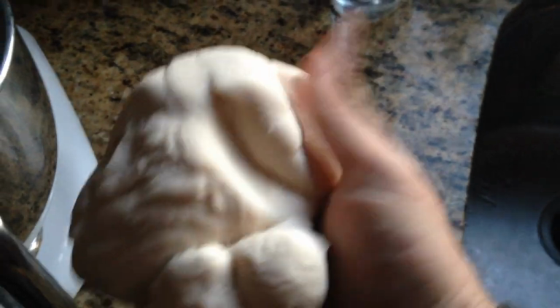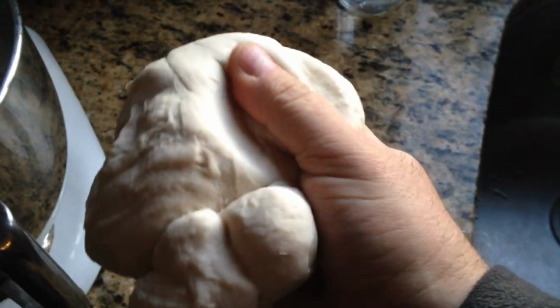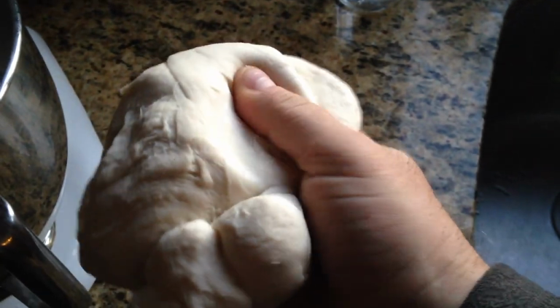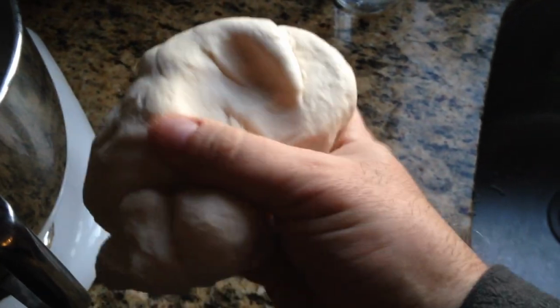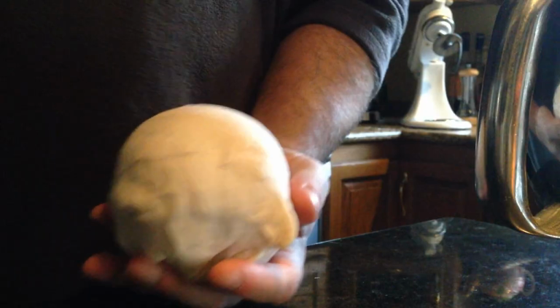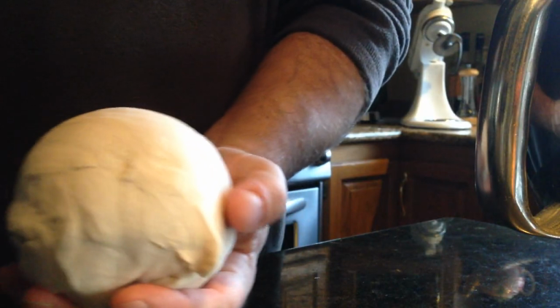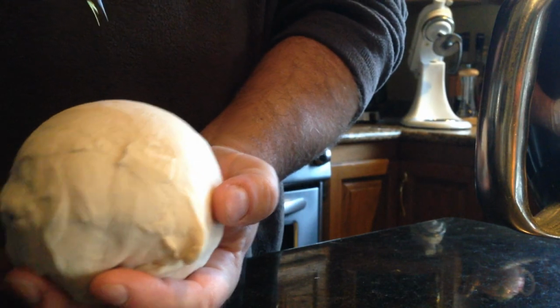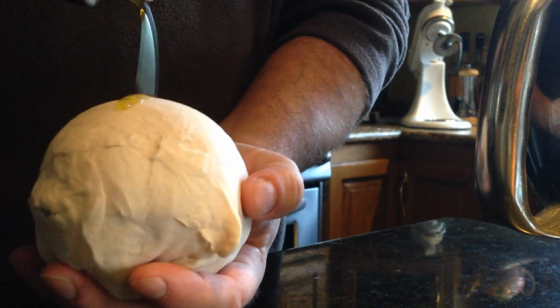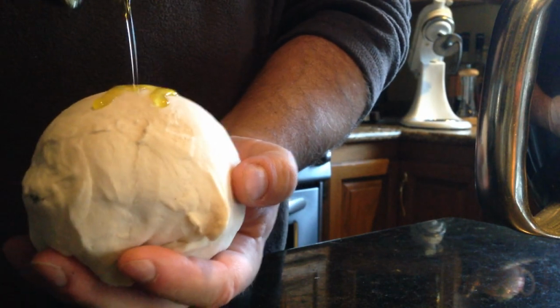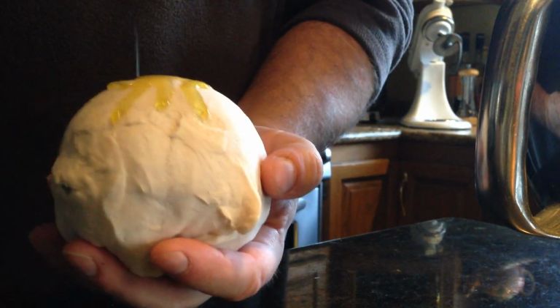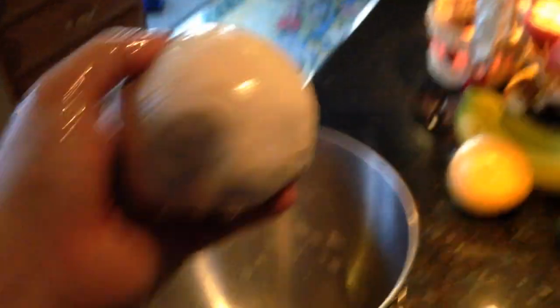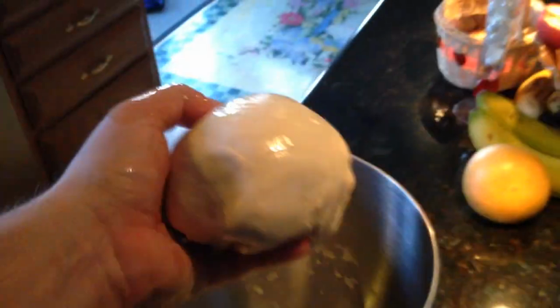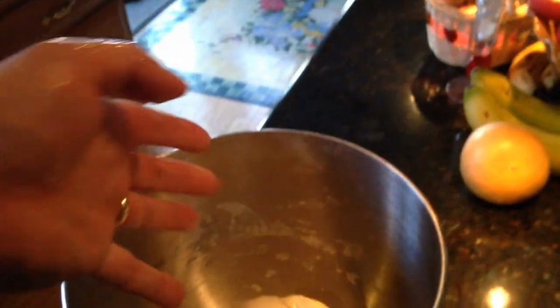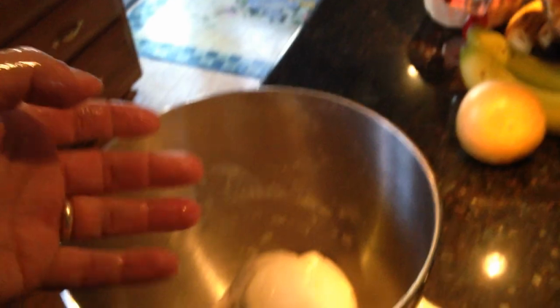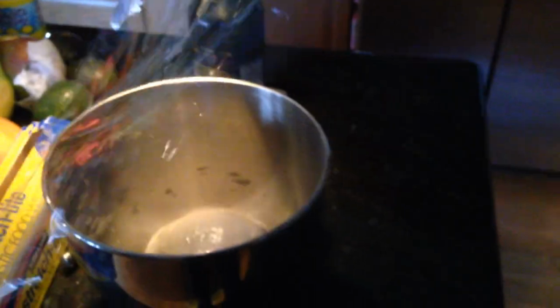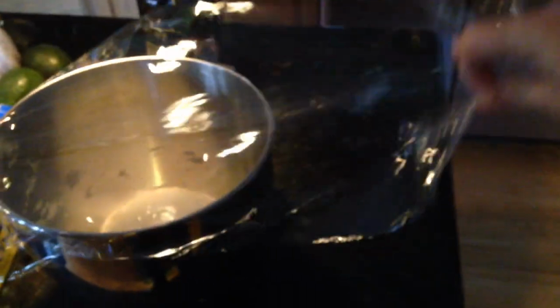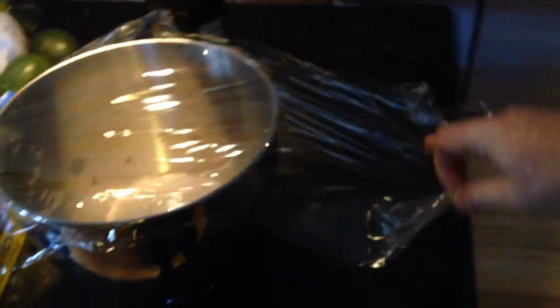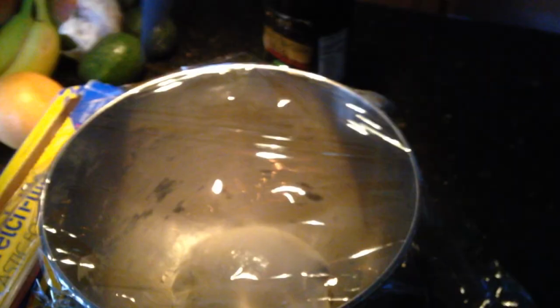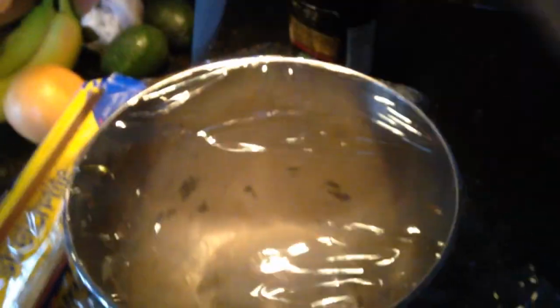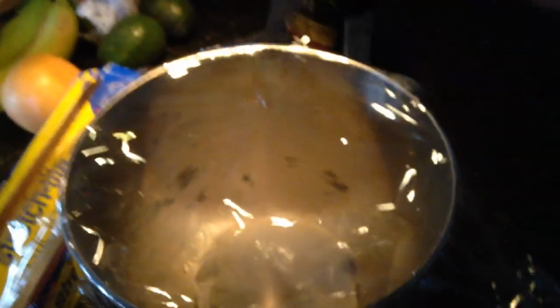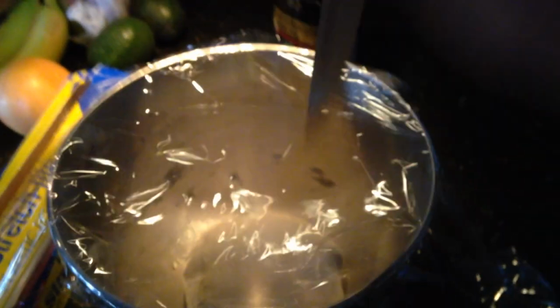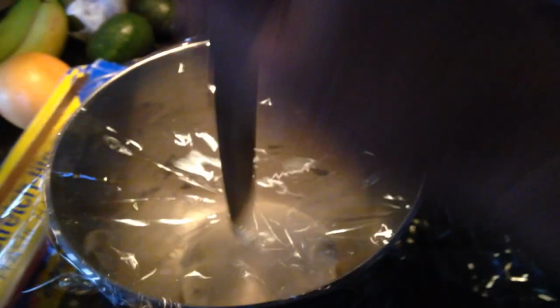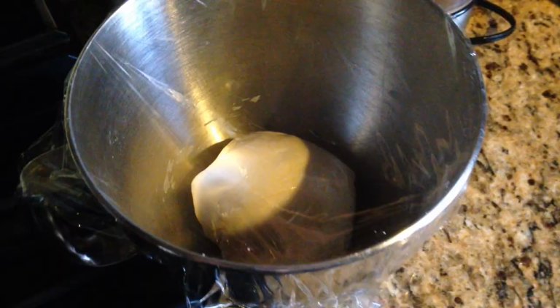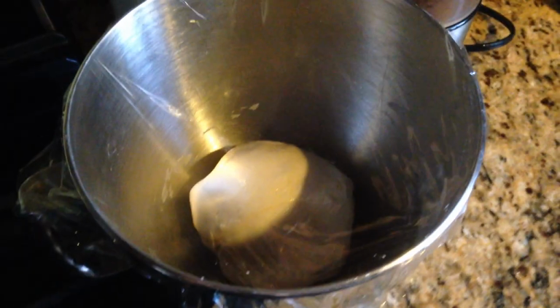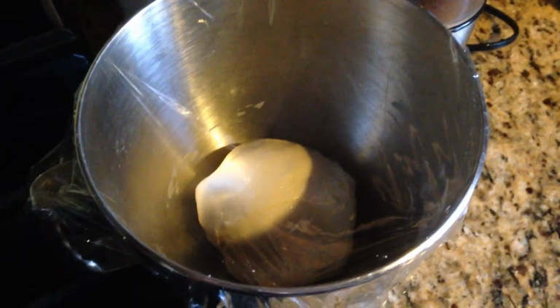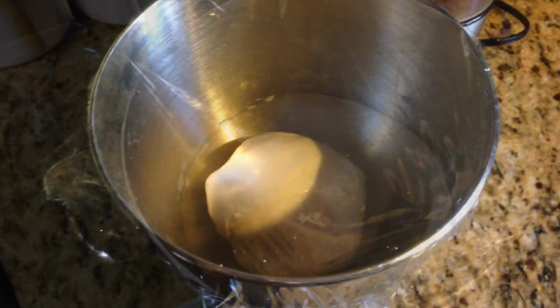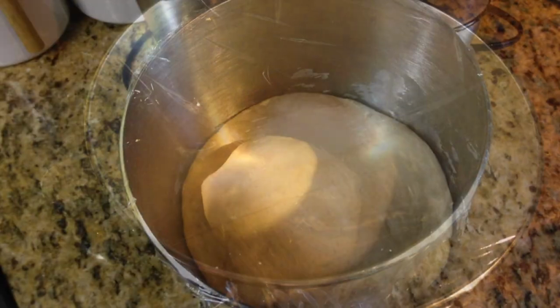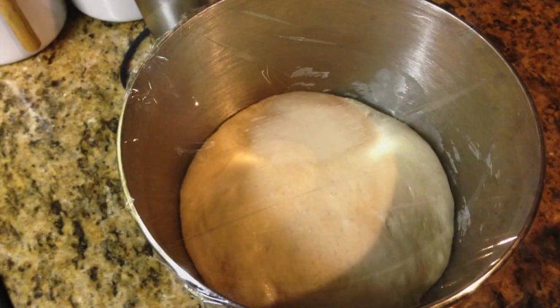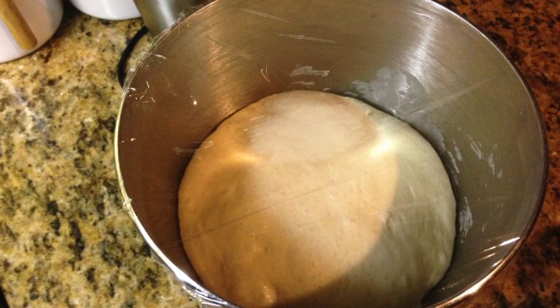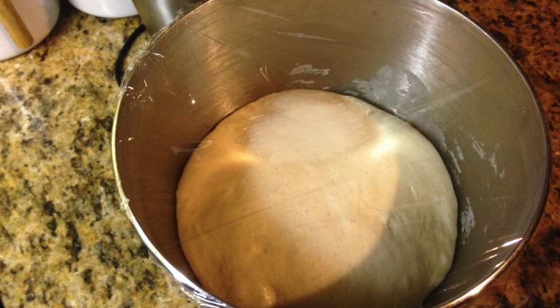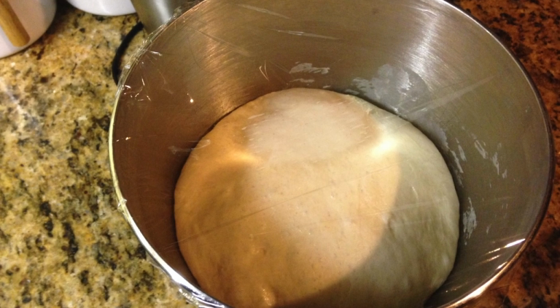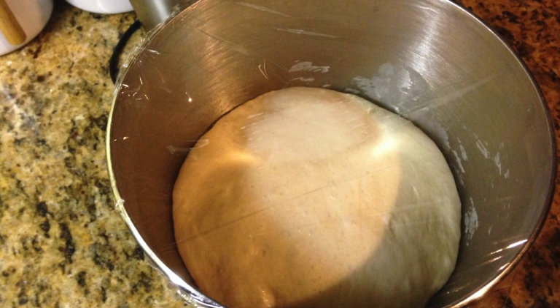When it's done, it'll be nice and stretchy like this — awesome dough. Form that into a ball, add a little olive oil, and put it in a bowl. Cover it with plastic wrap, poke some holes in it, and put it aside for about an hour until it doubles in size.